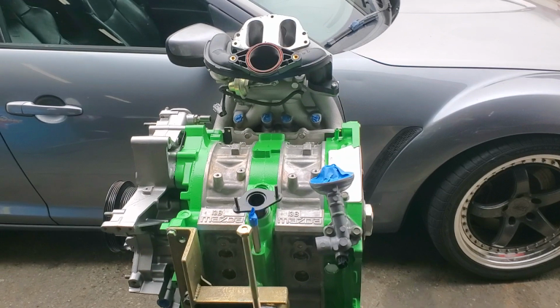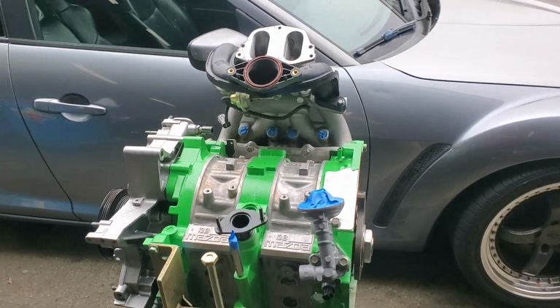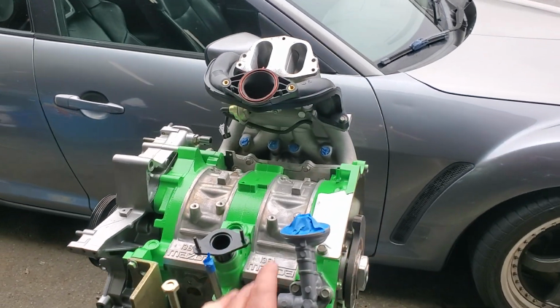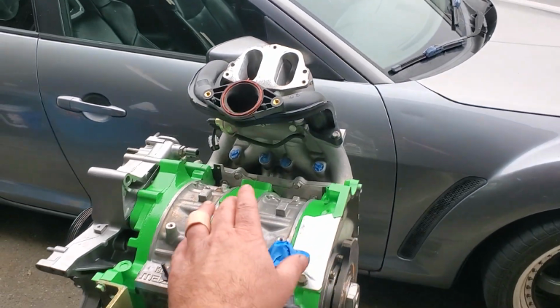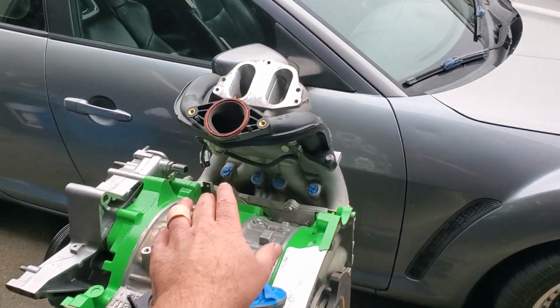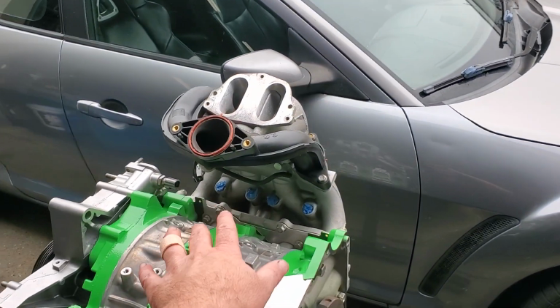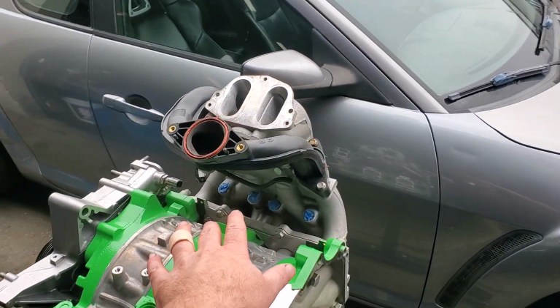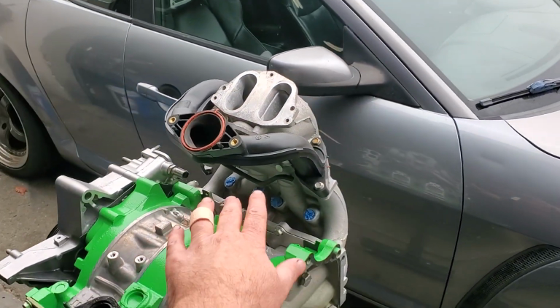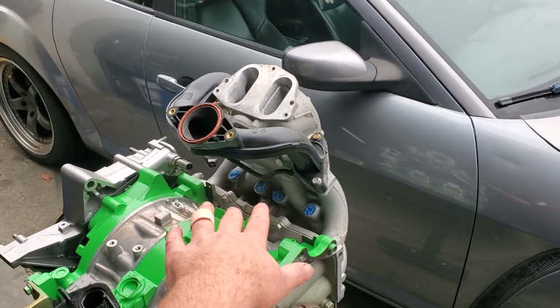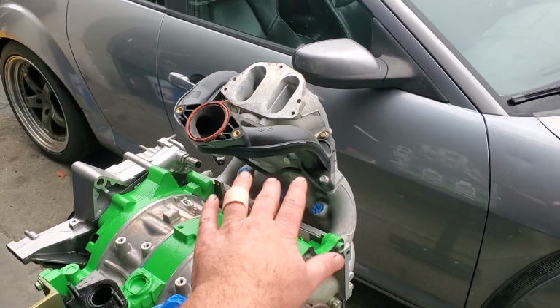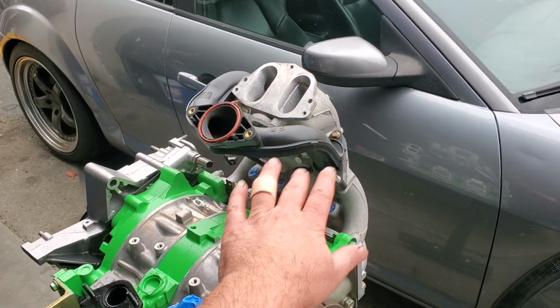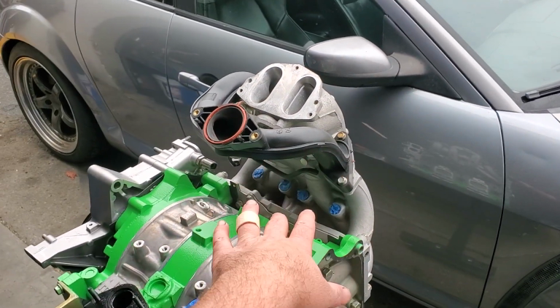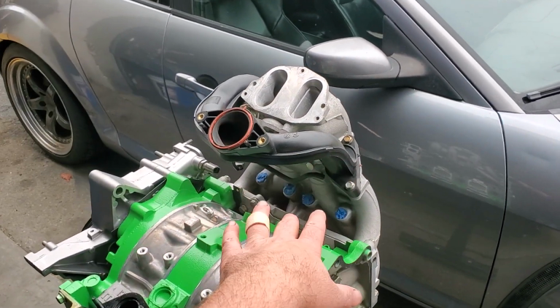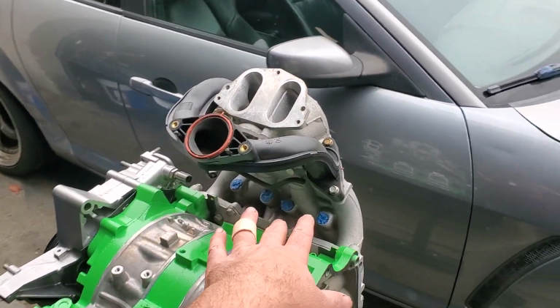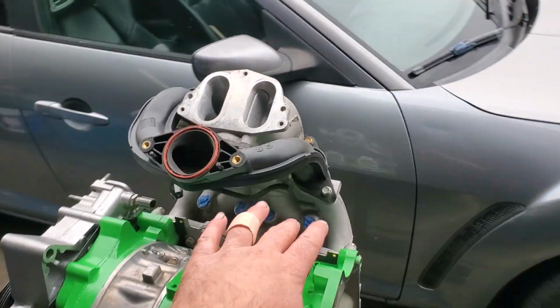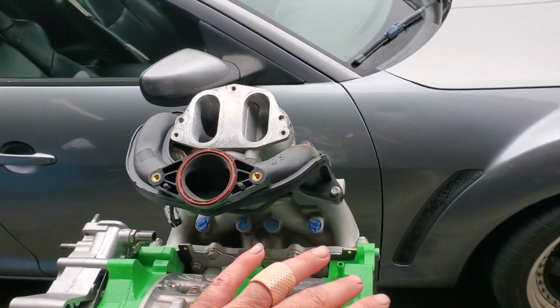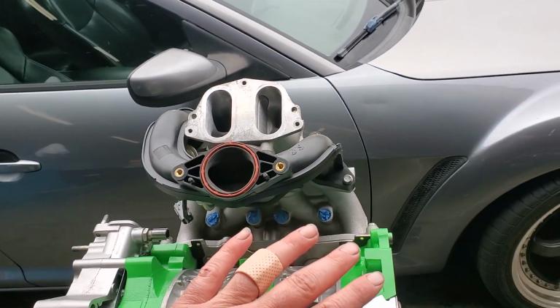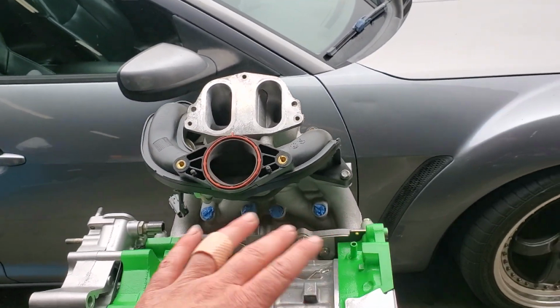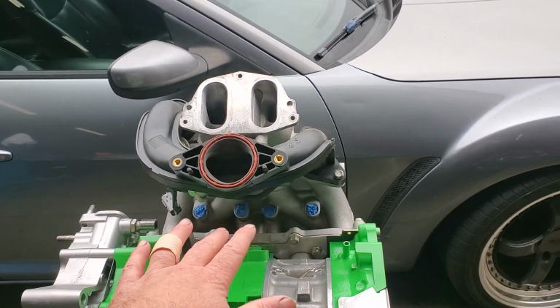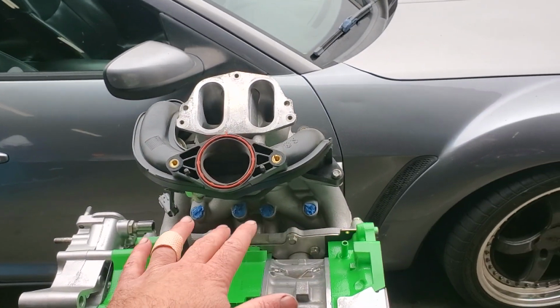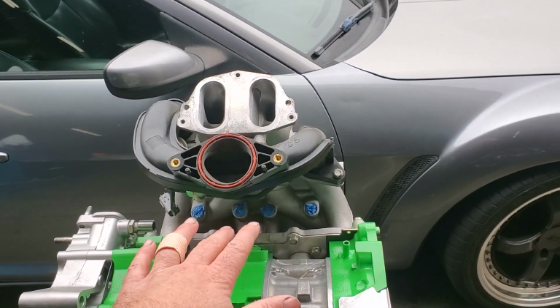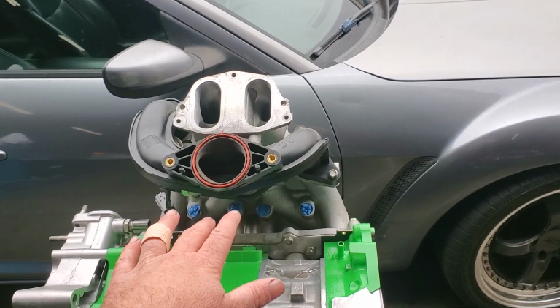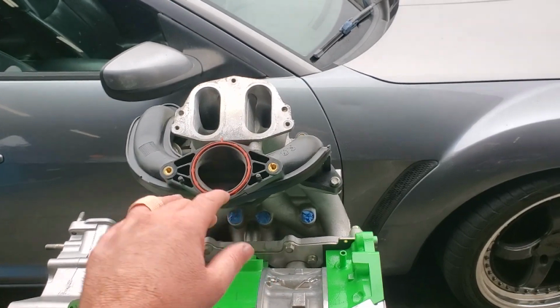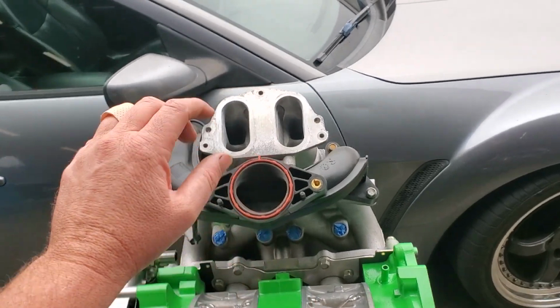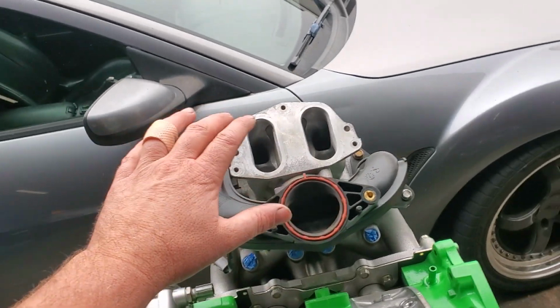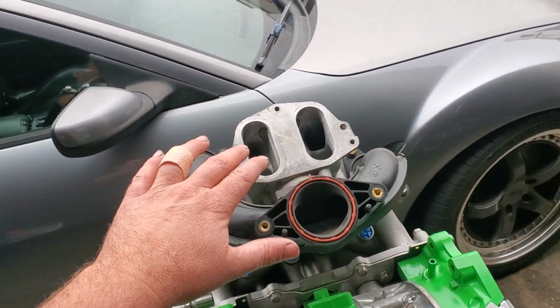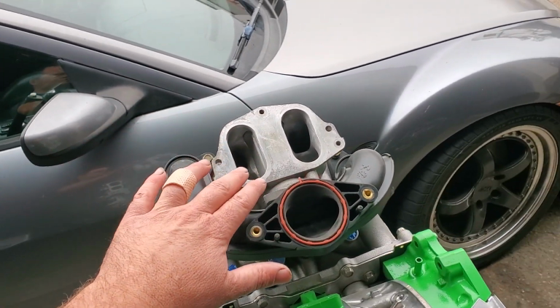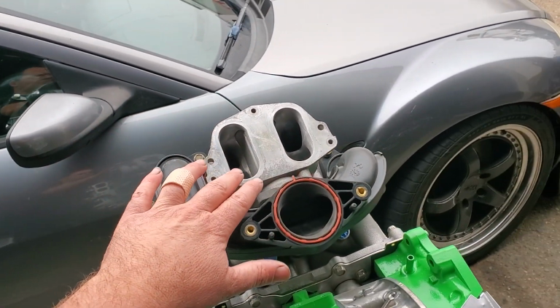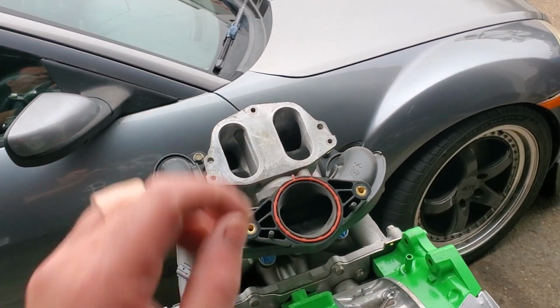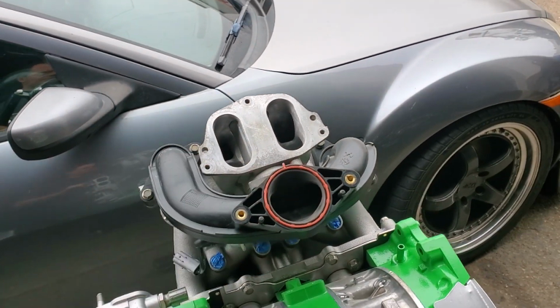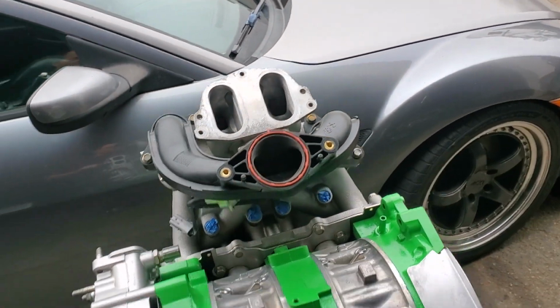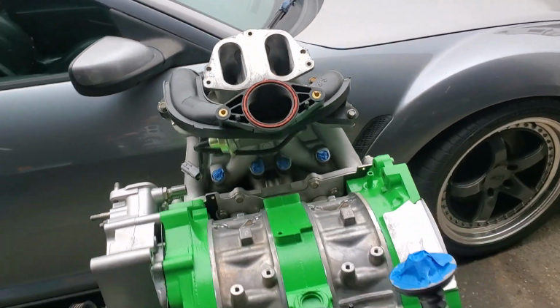So anytime these engines are apart: decarbon, clean up, re-lube, and smooth out your intake manifold.